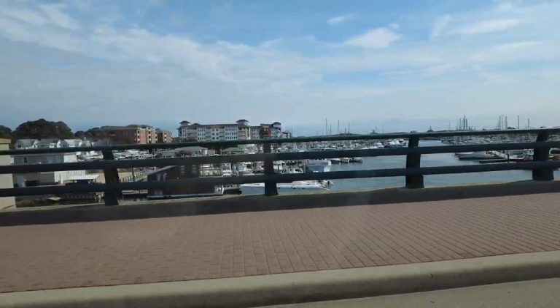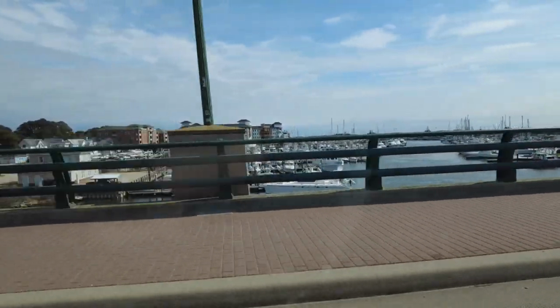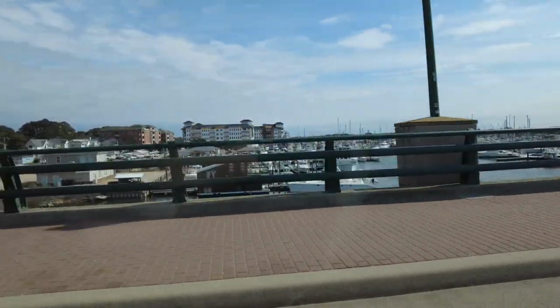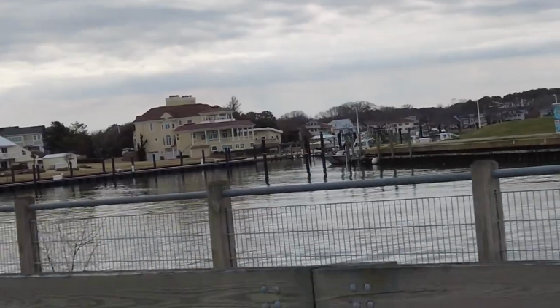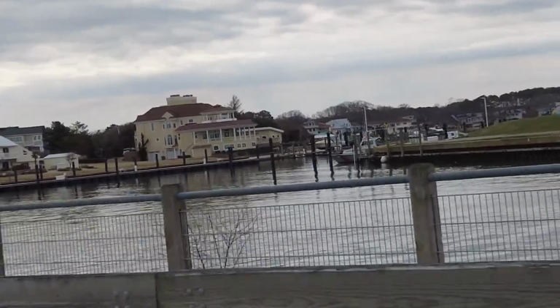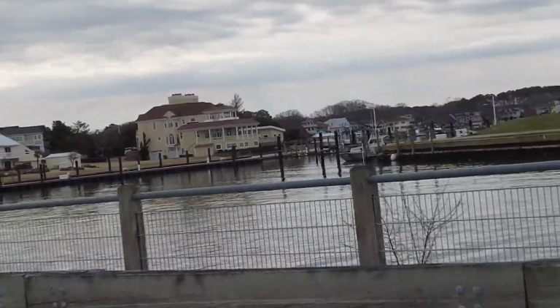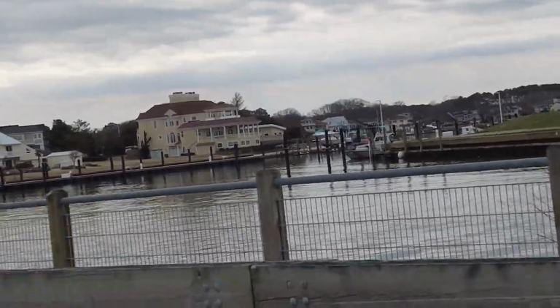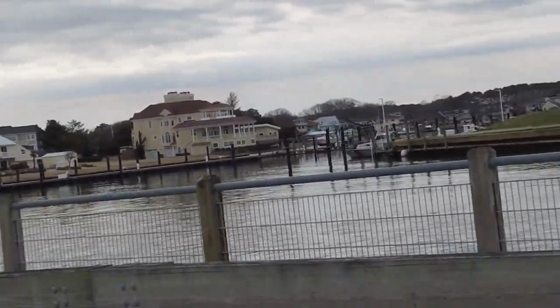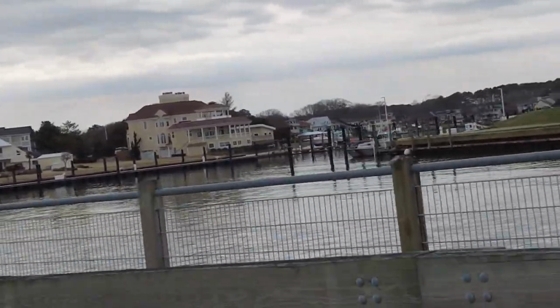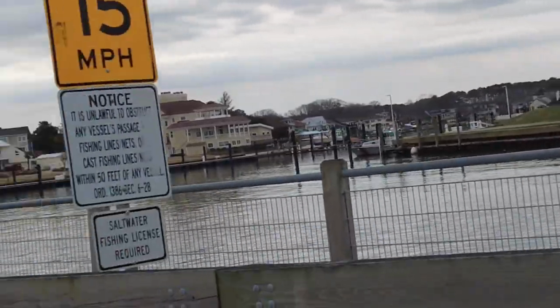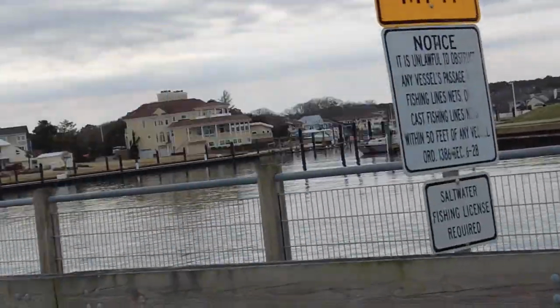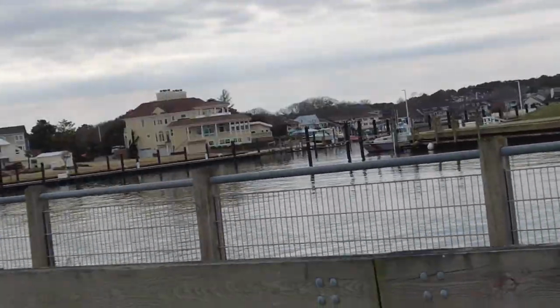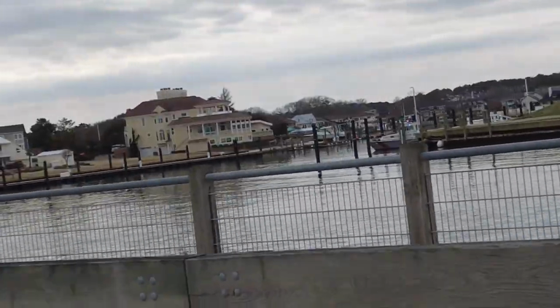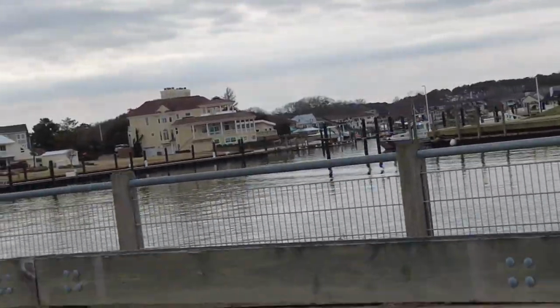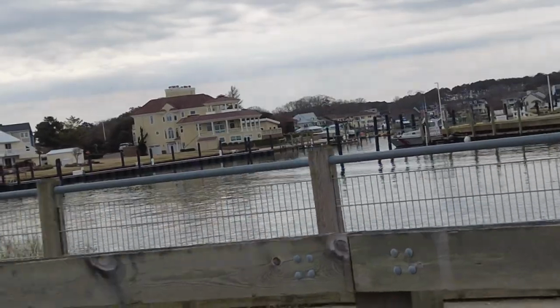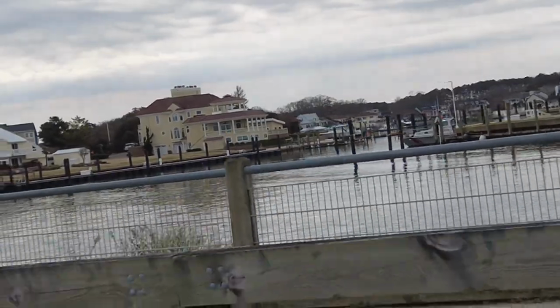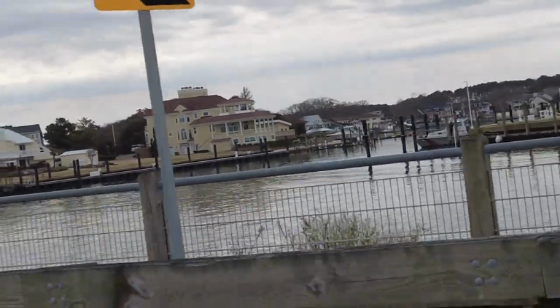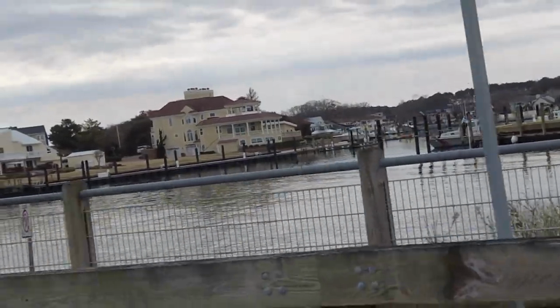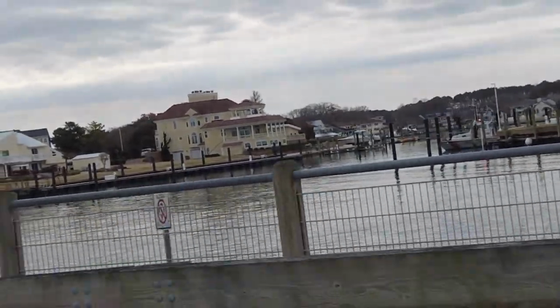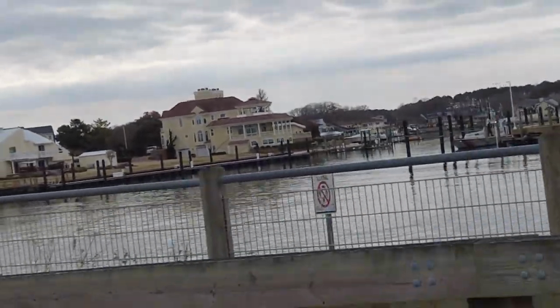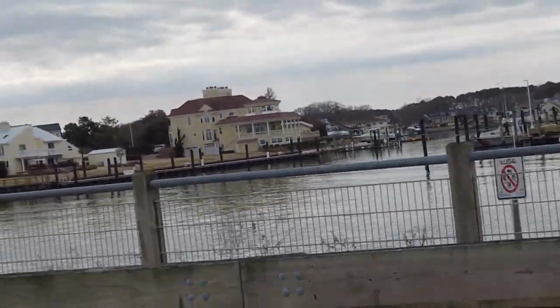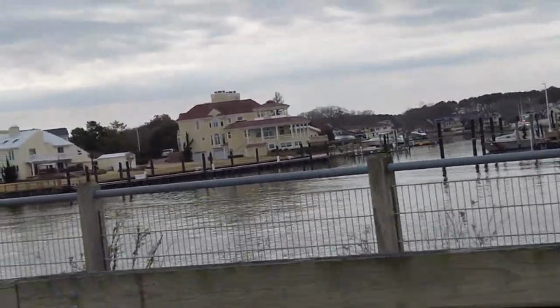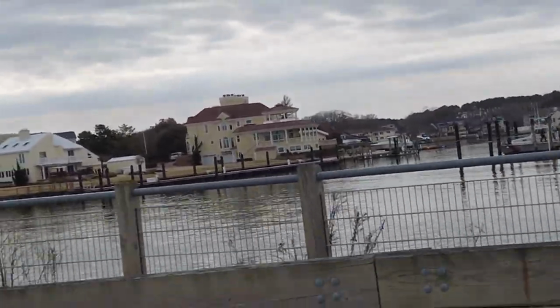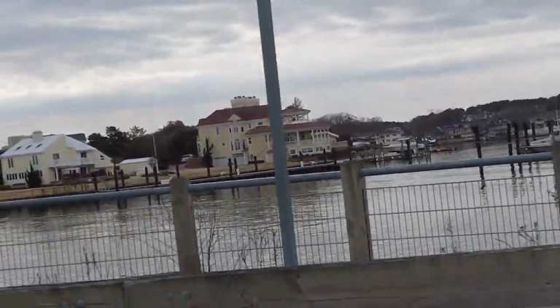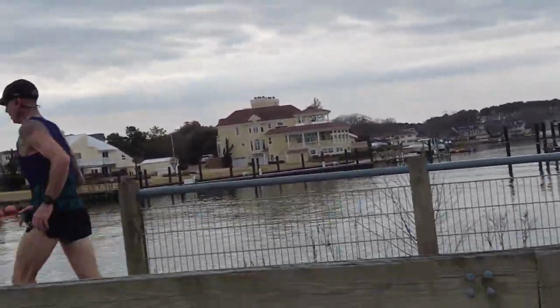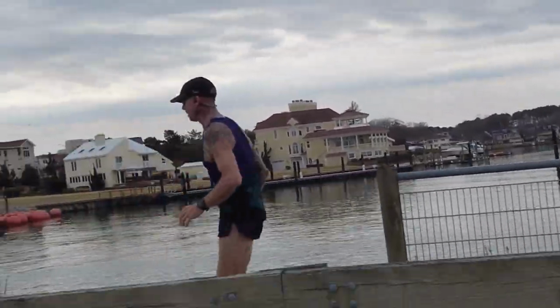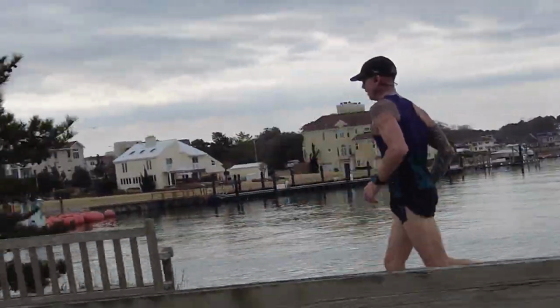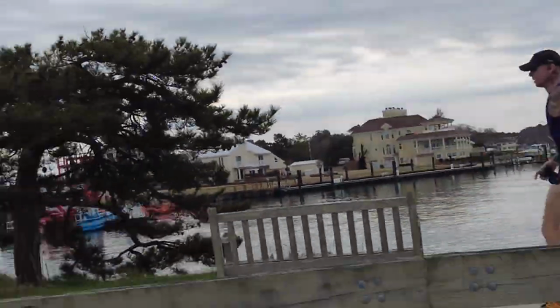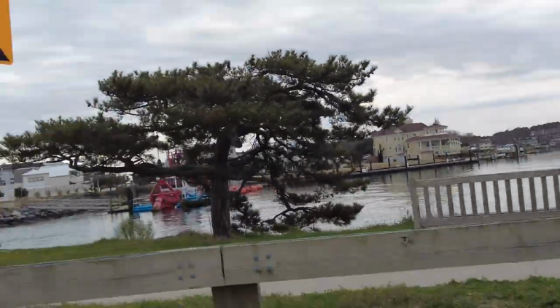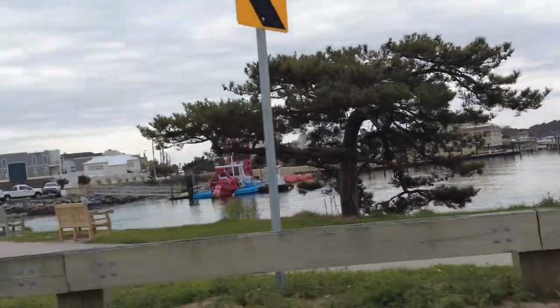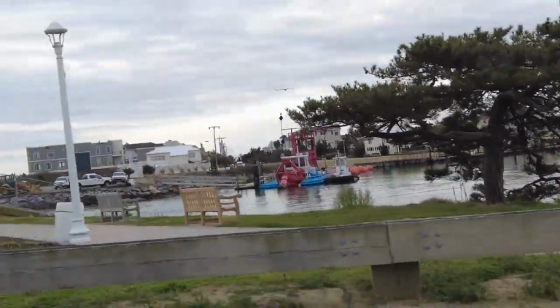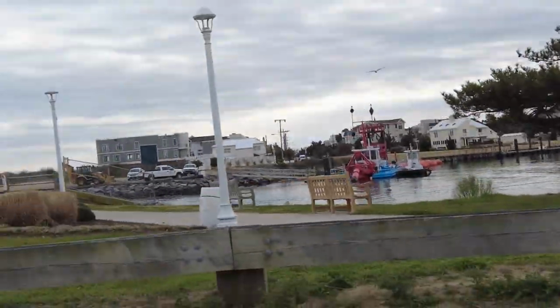So we are down in Virginia Beach at the oceanfront today, just getting a little bit of footage so that you guys can see what all Virginia Beach has to offer if you haven't been here.